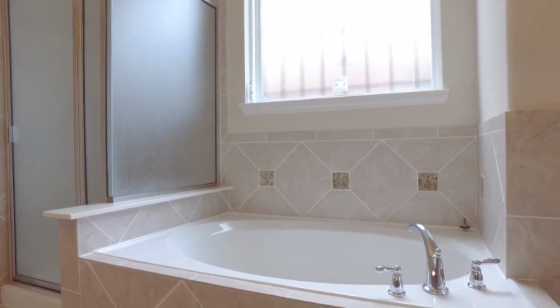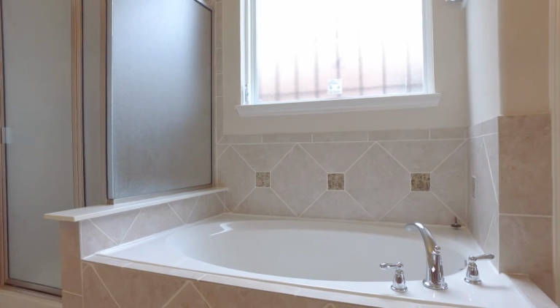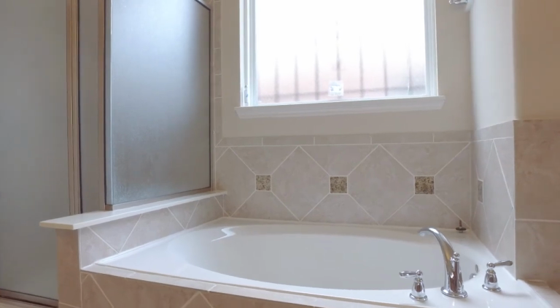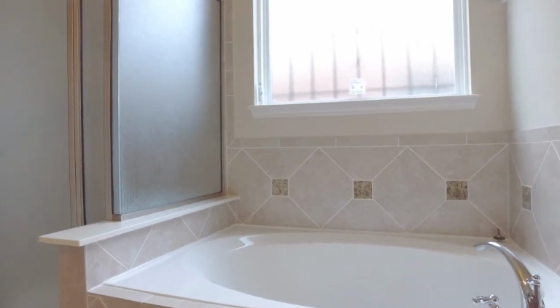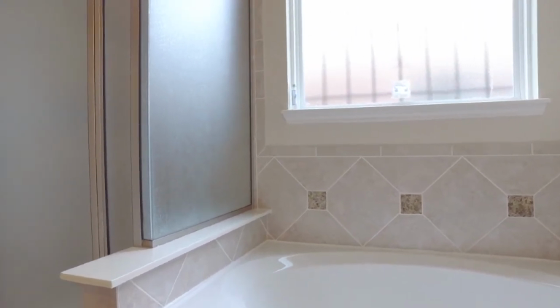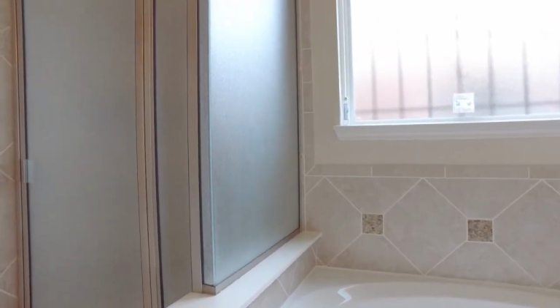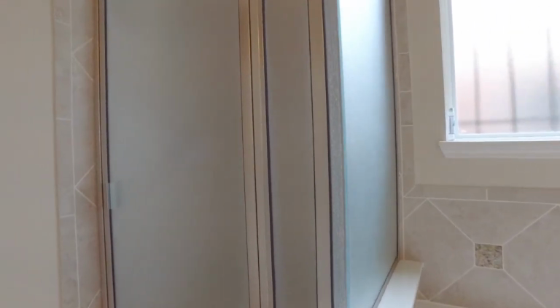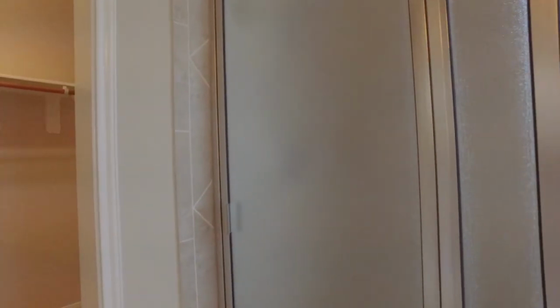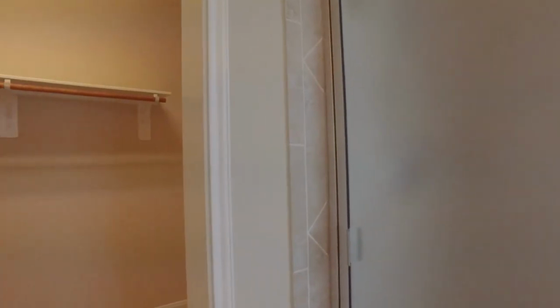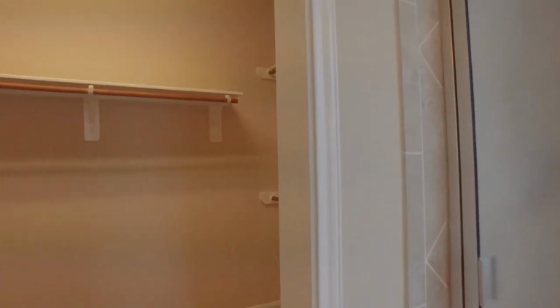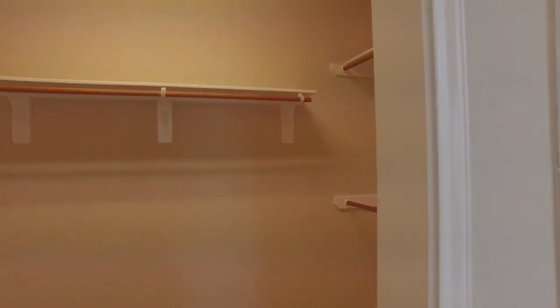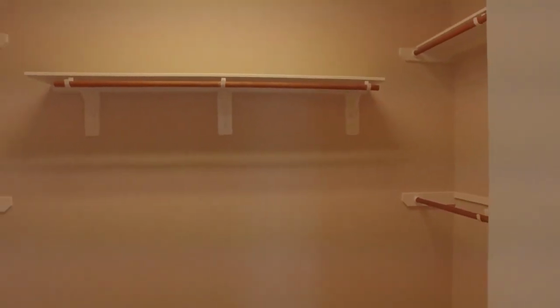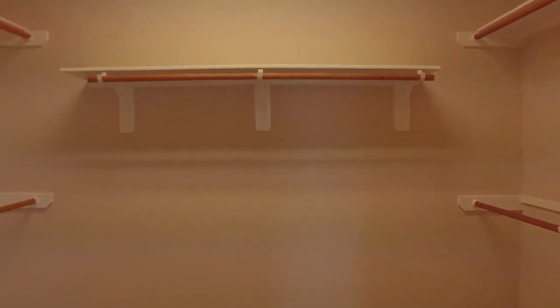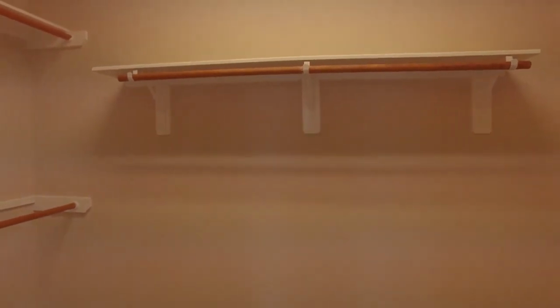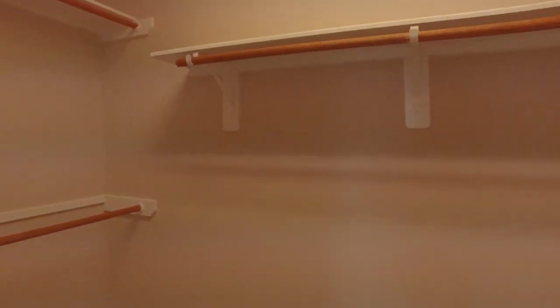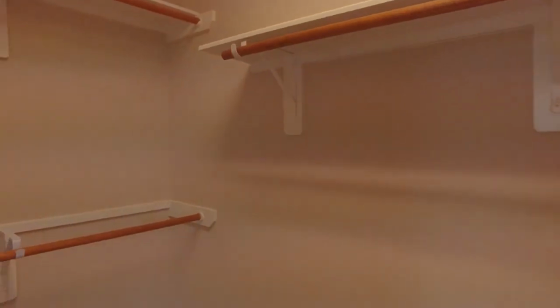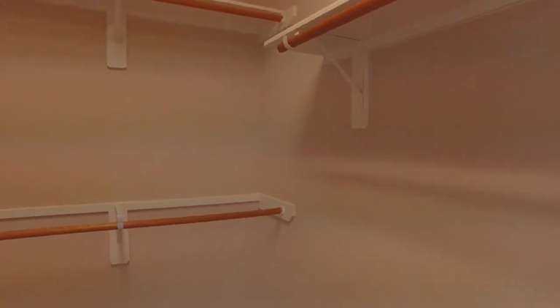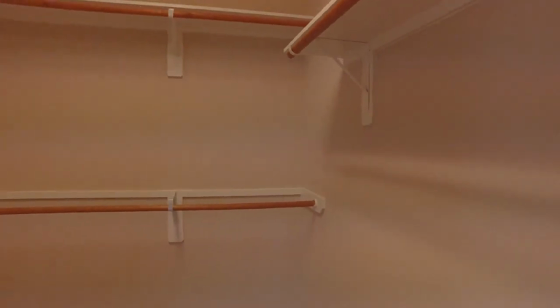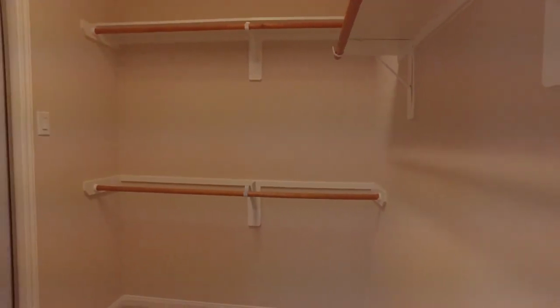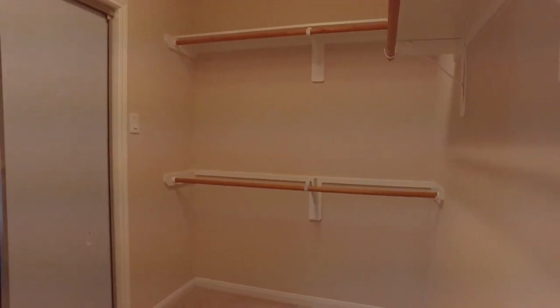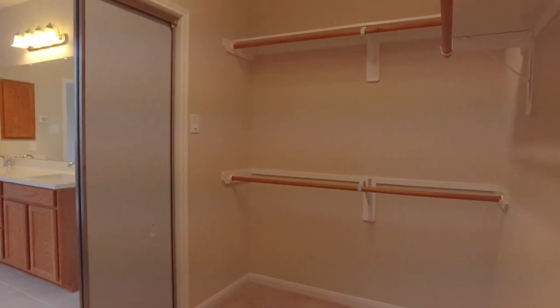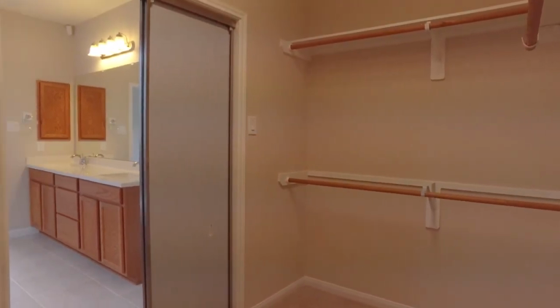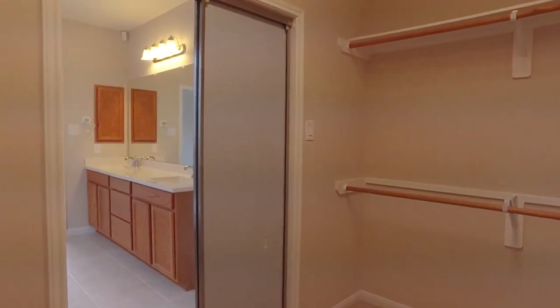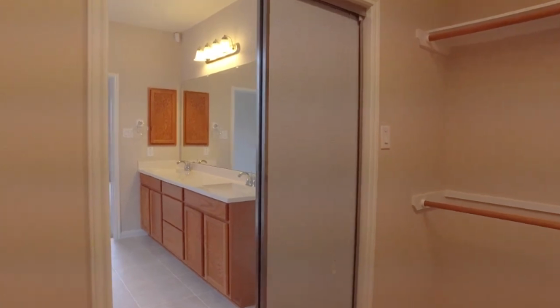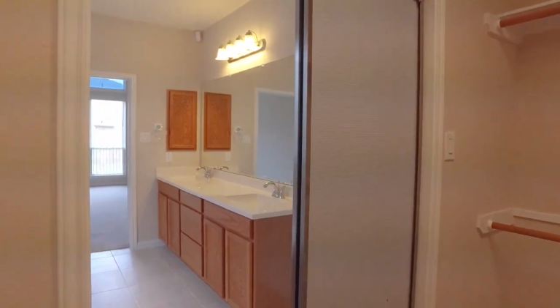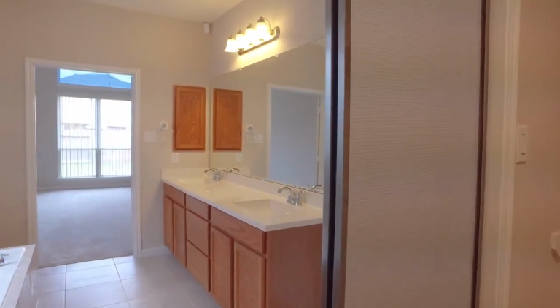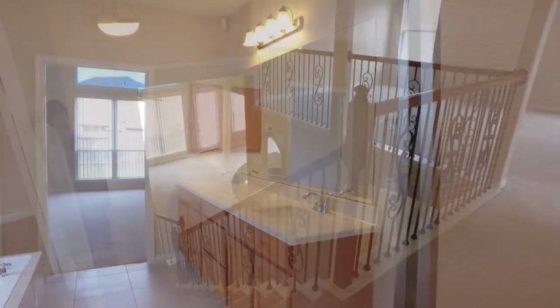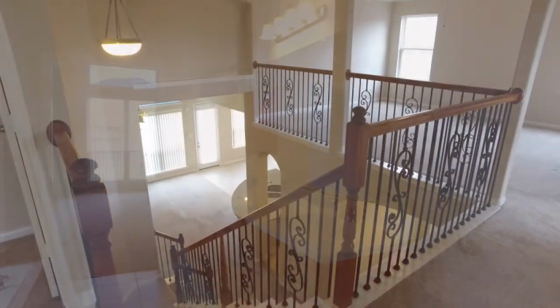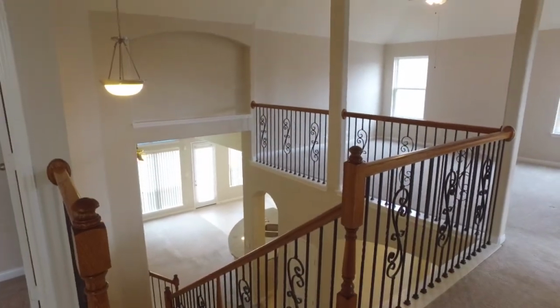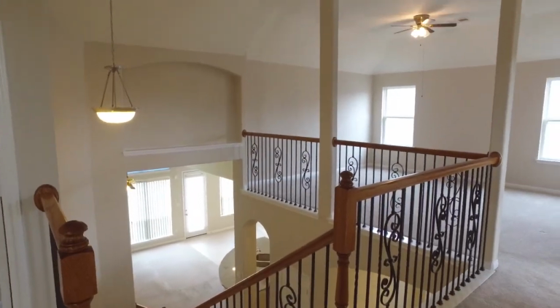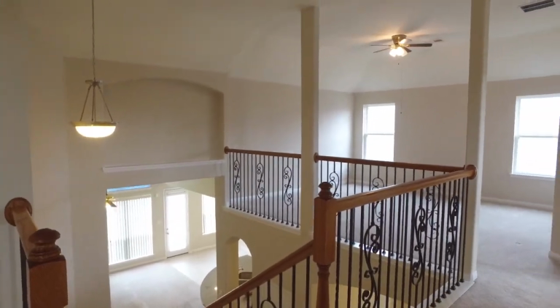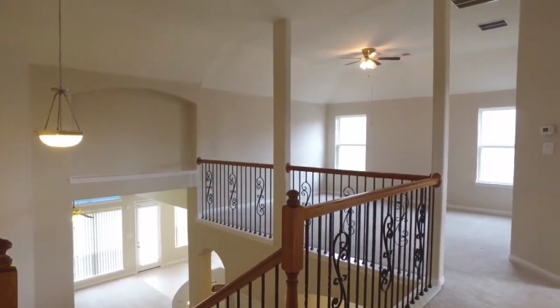There is not a bad view out of any of these windows — so serene and peaceful in this home, yet still bright and open at the same time. What a great combination.